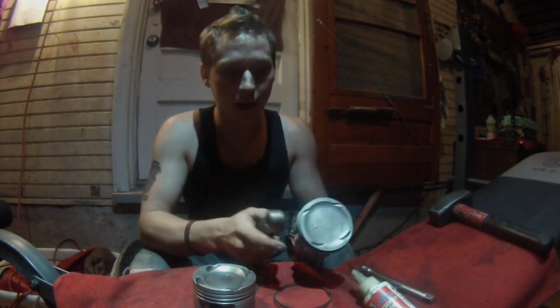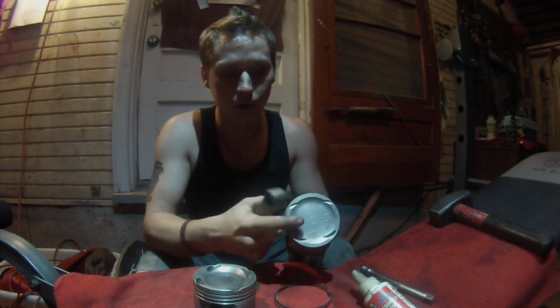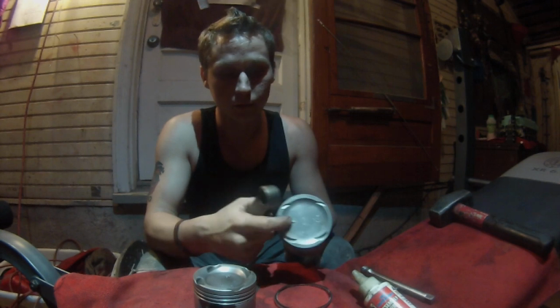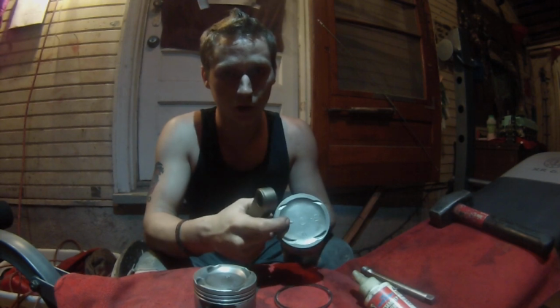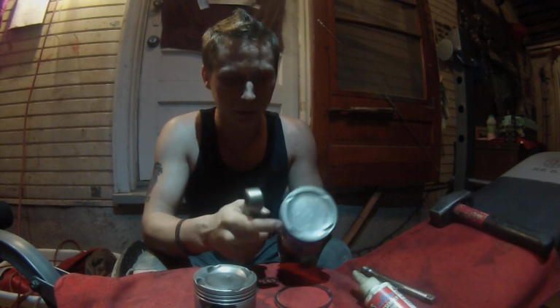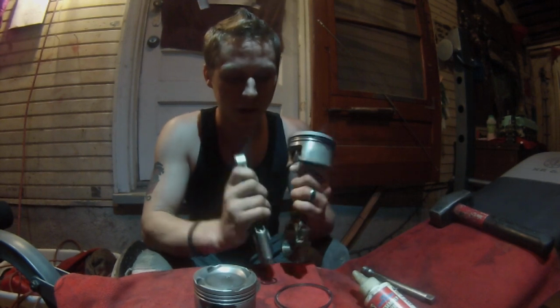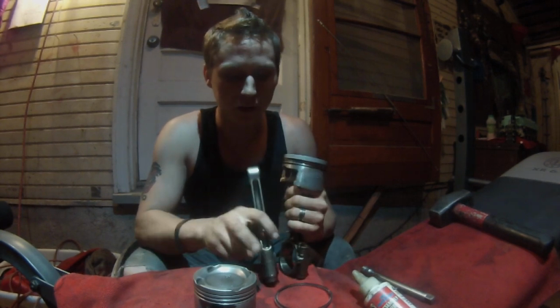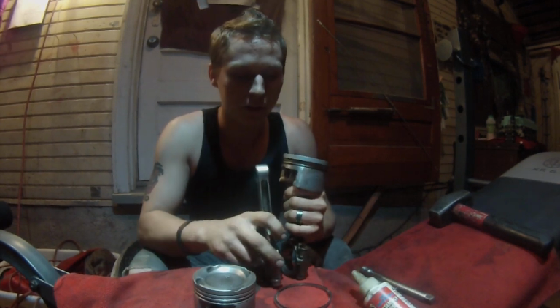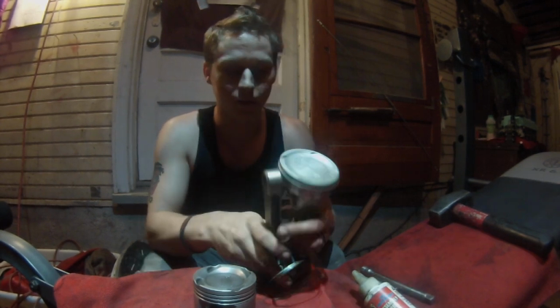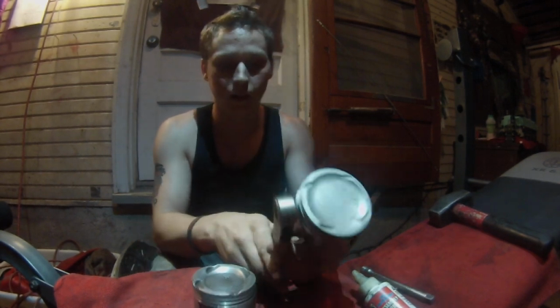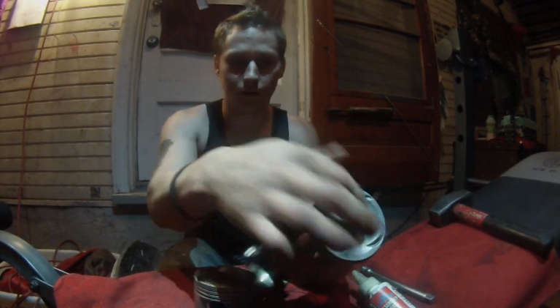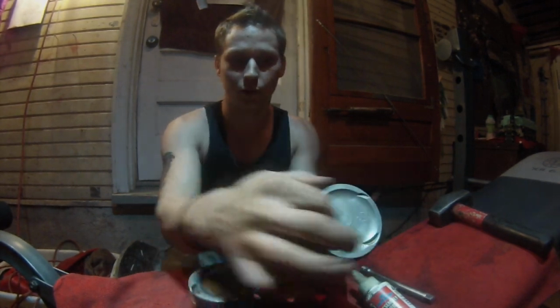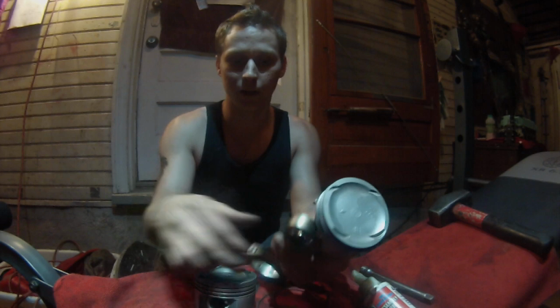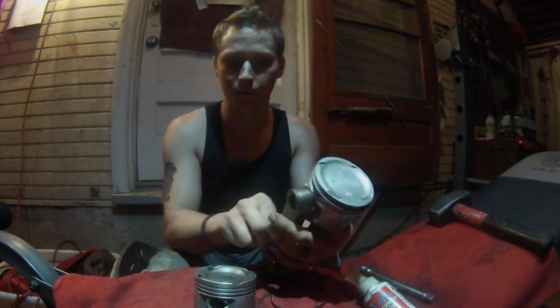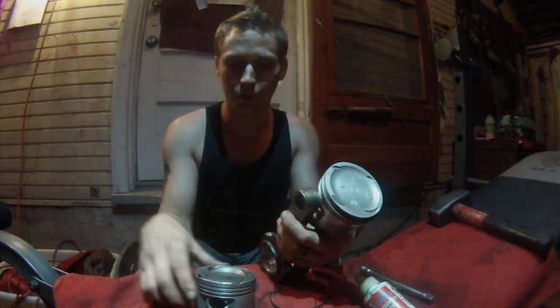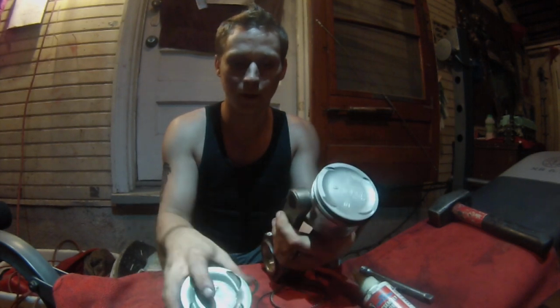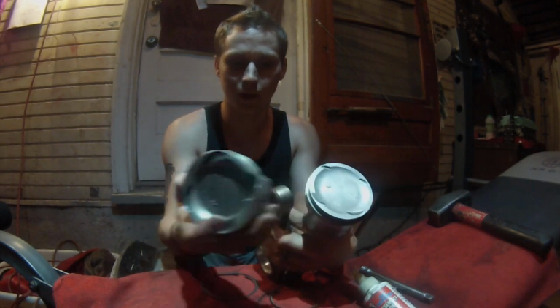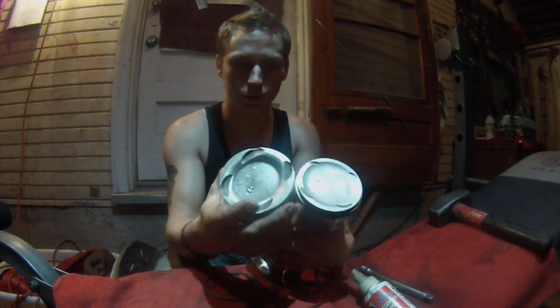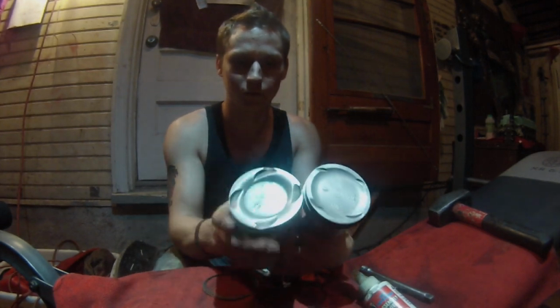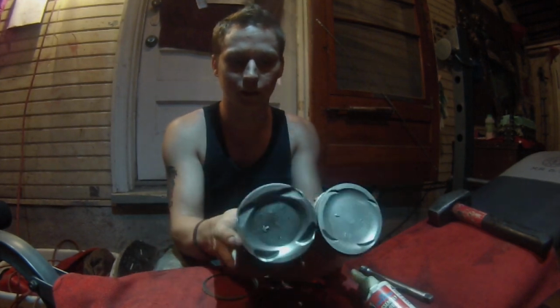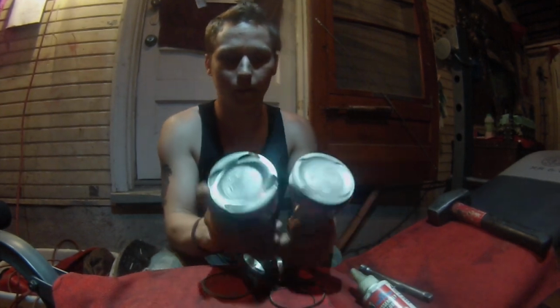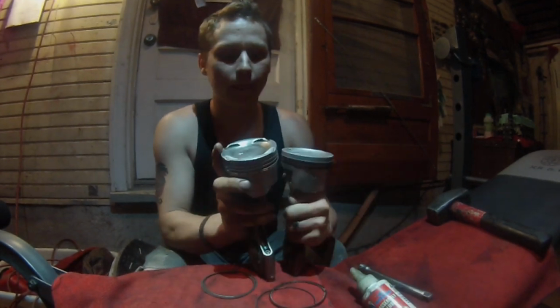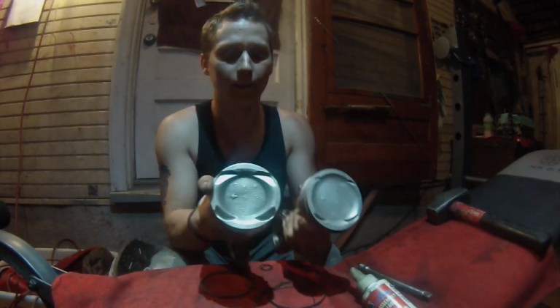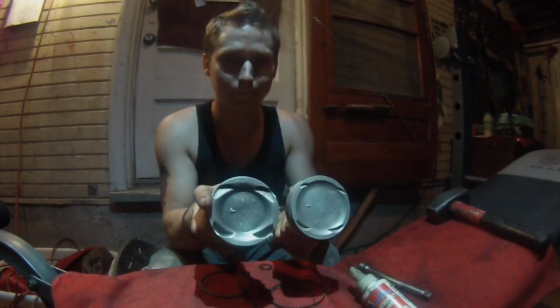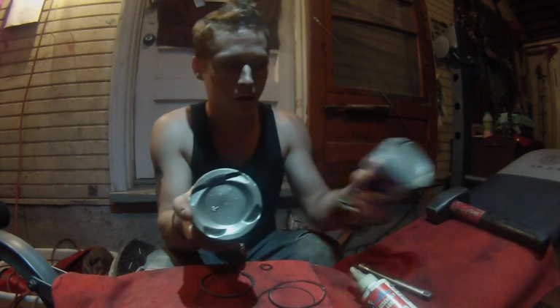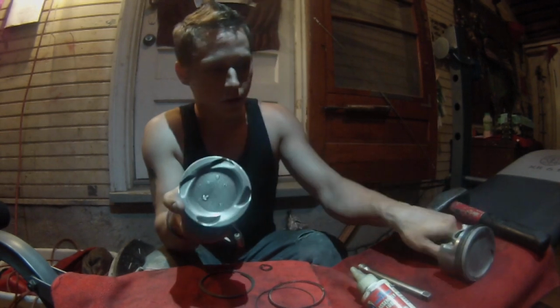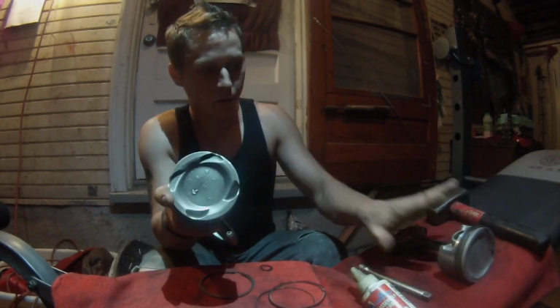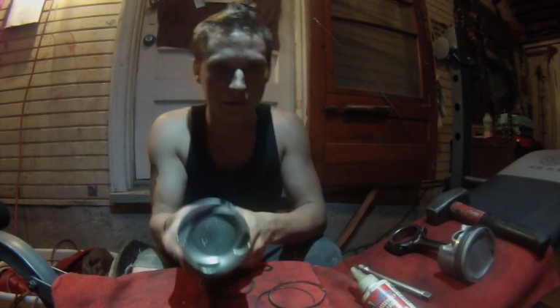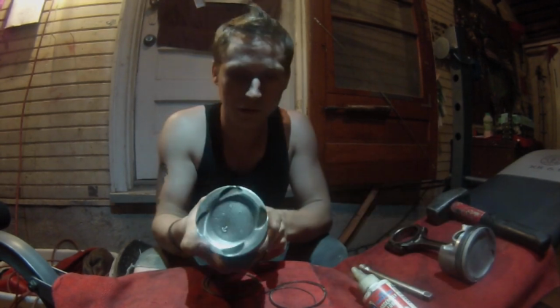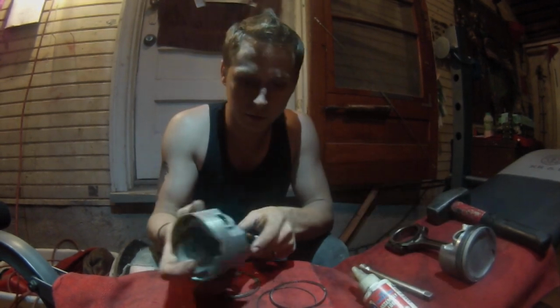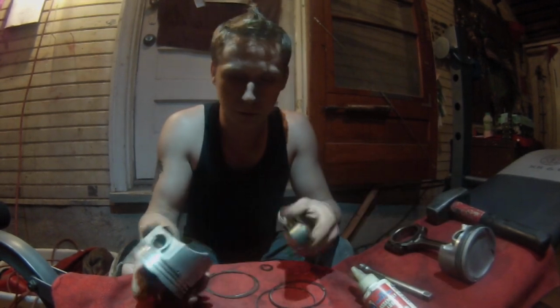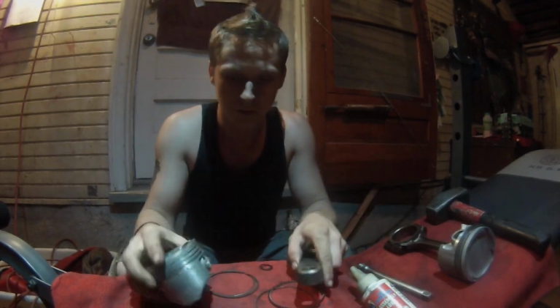Make sure the arrow is pointing the right way so that it faces towards the timing belt. You want the arrow facing like that. Now that we have that as a reference, we'll put it off to the side.